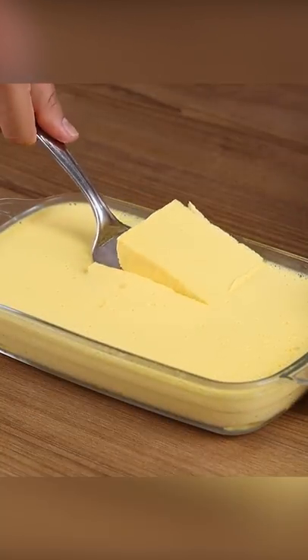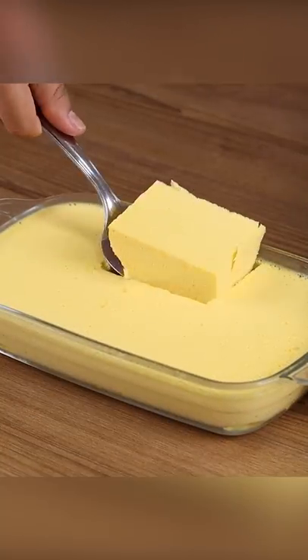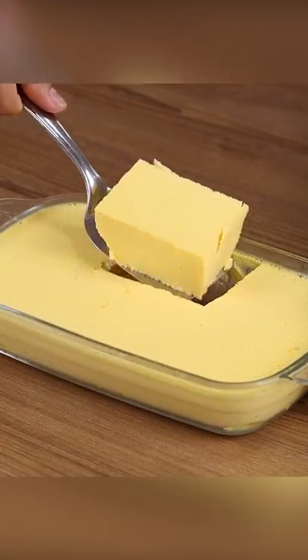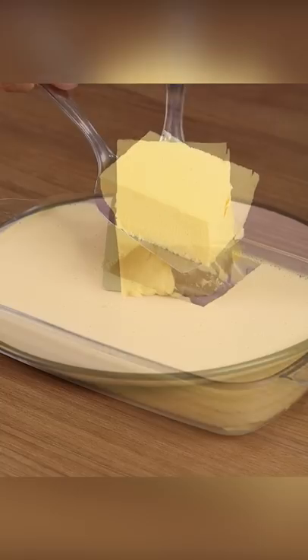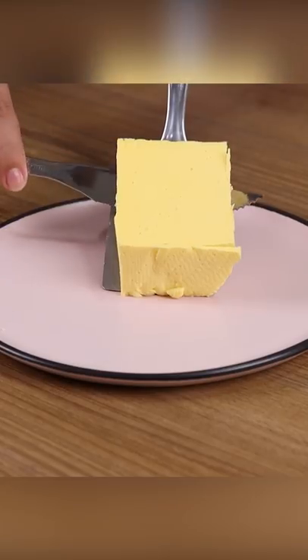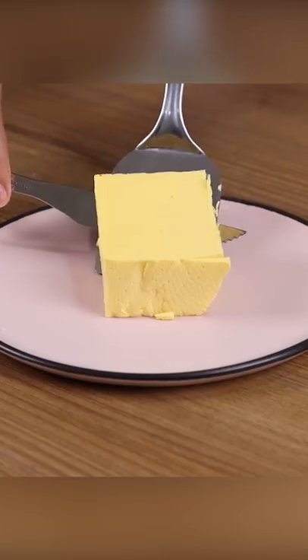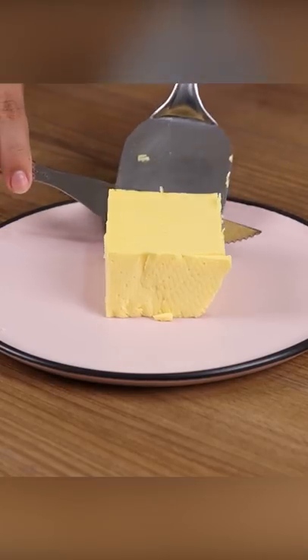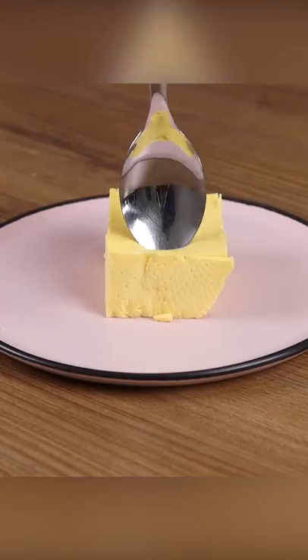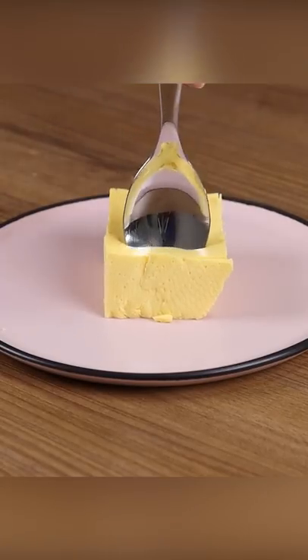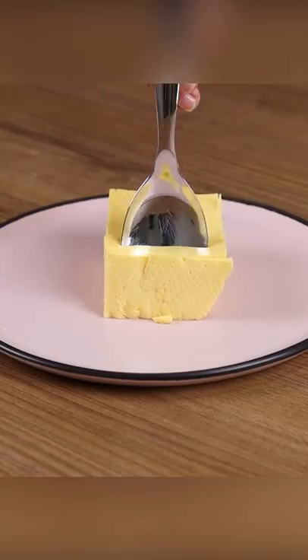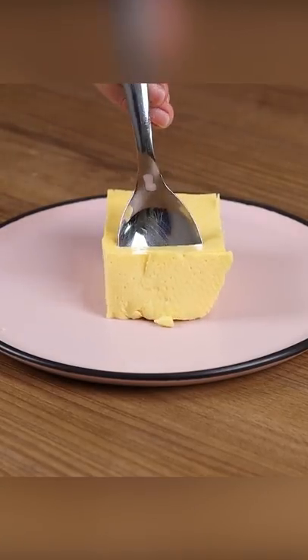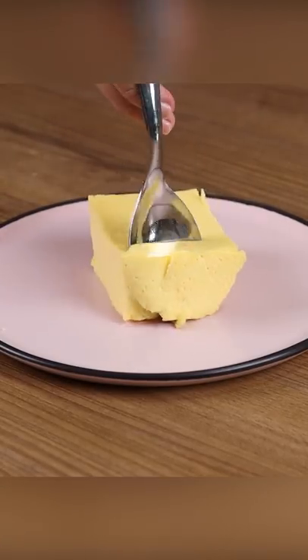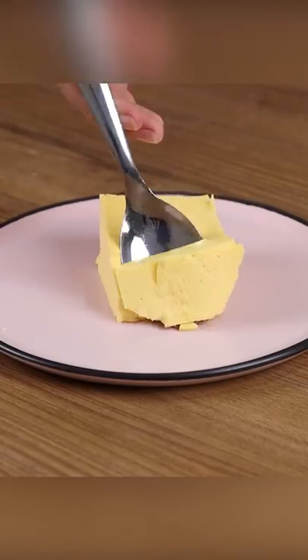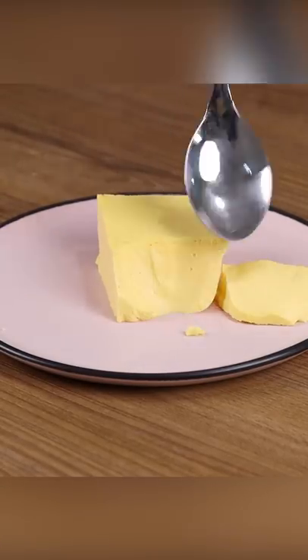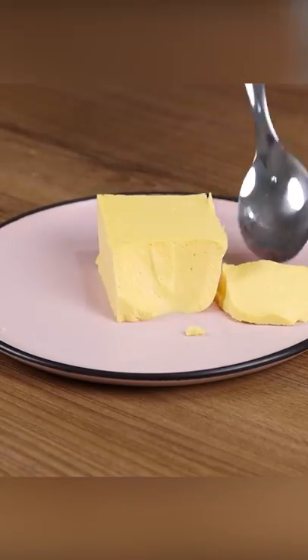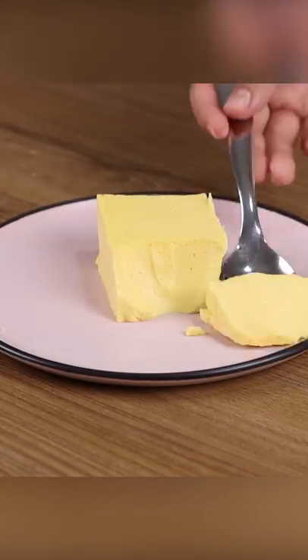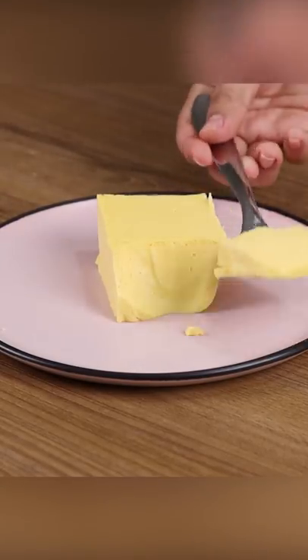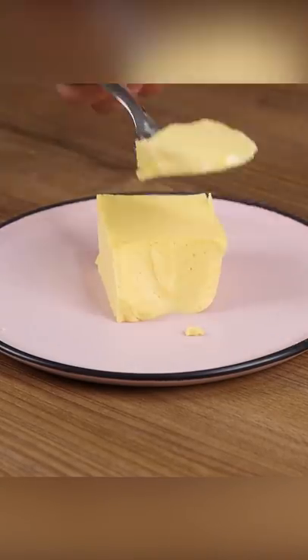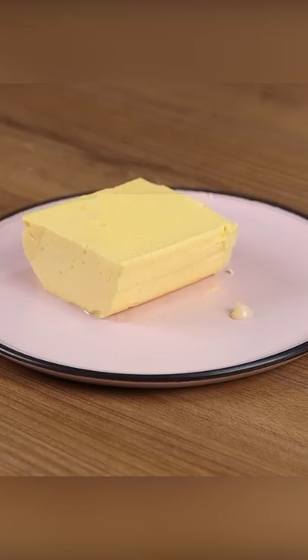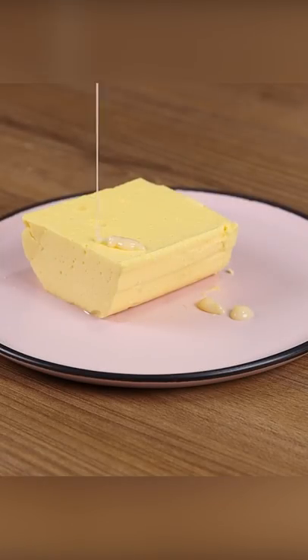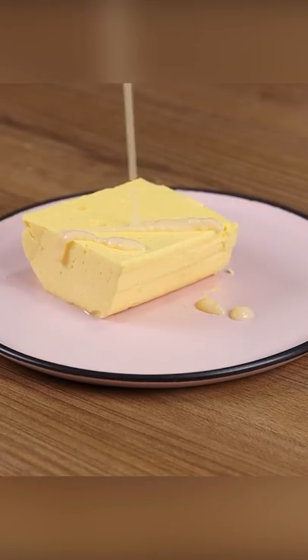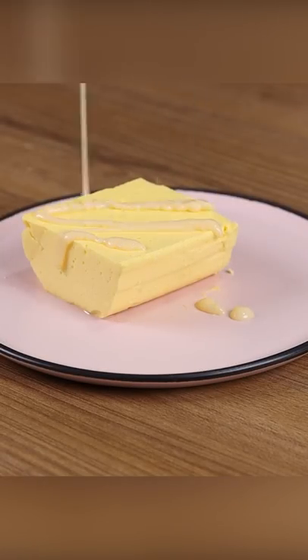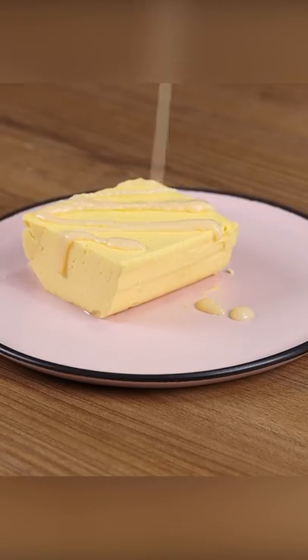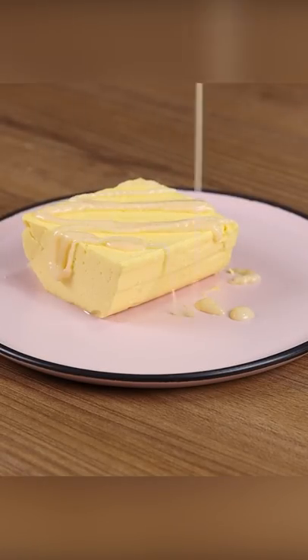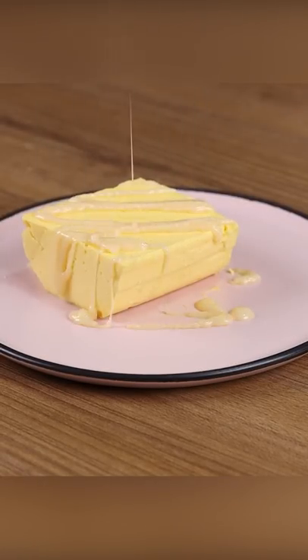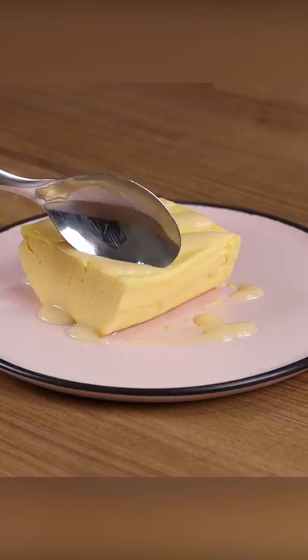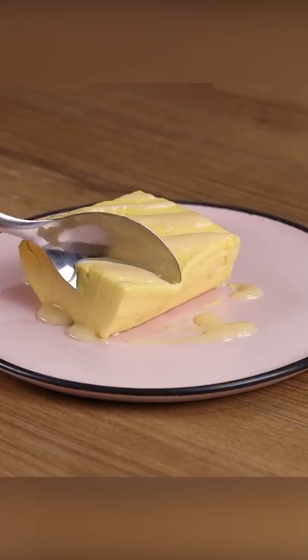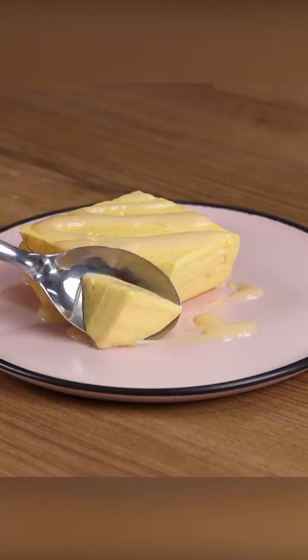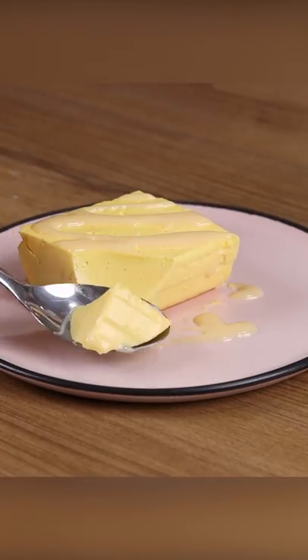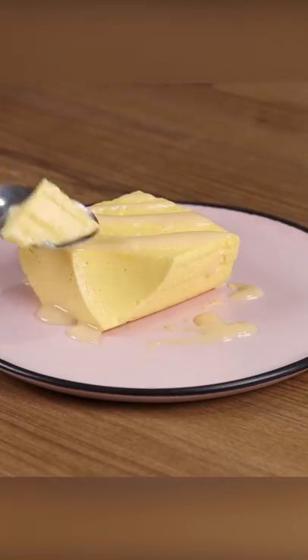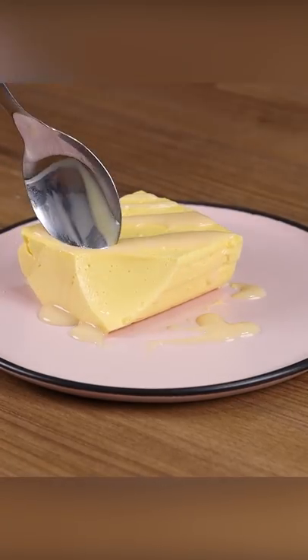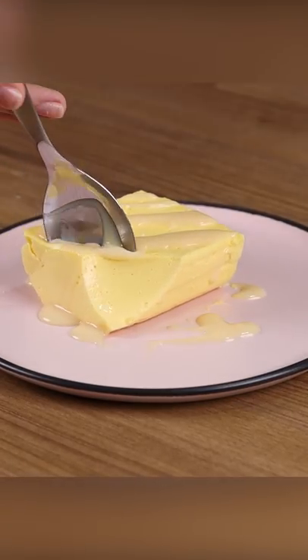And our jello recipe with only two ingredients is ready. Look how delicious it is! Now all you have to do is cut a piece and enjoy. Thank you for watching this video! See you in the next one!